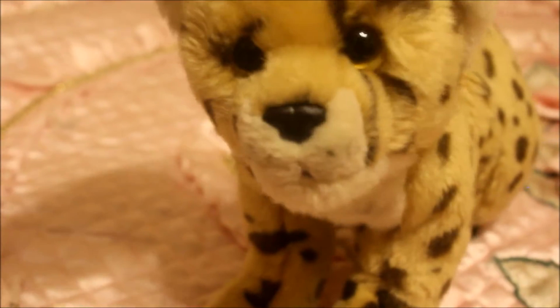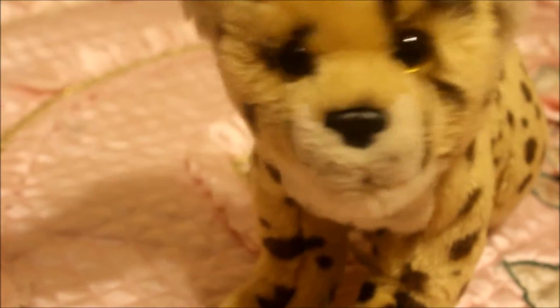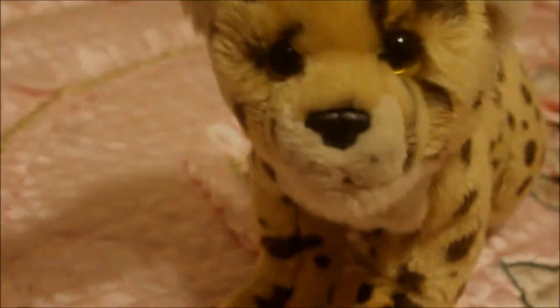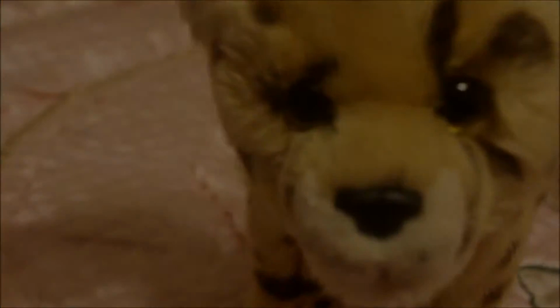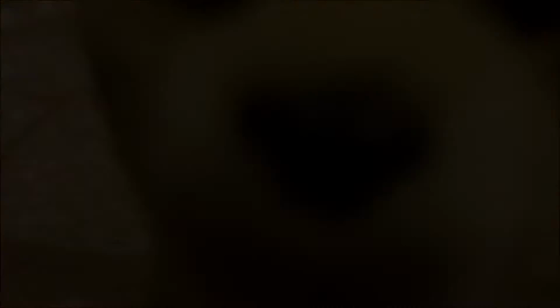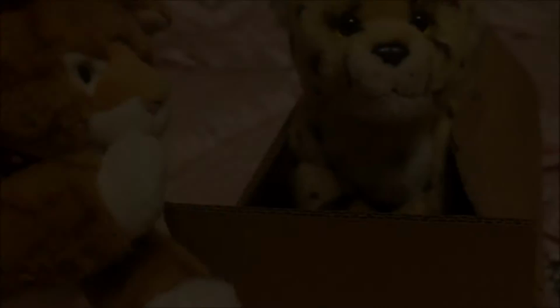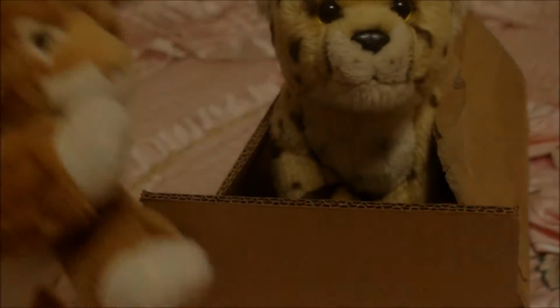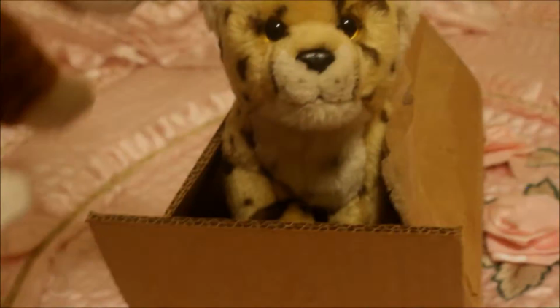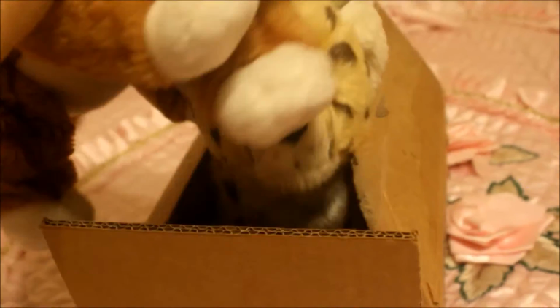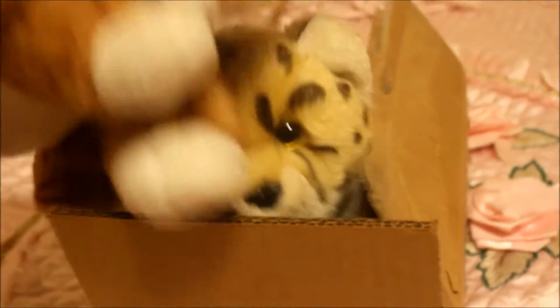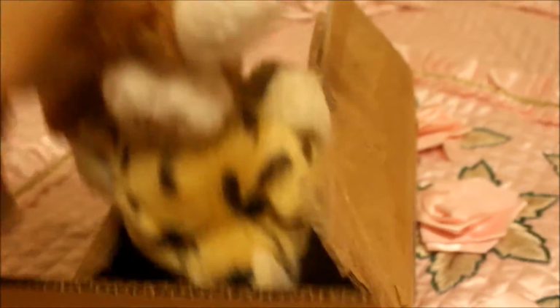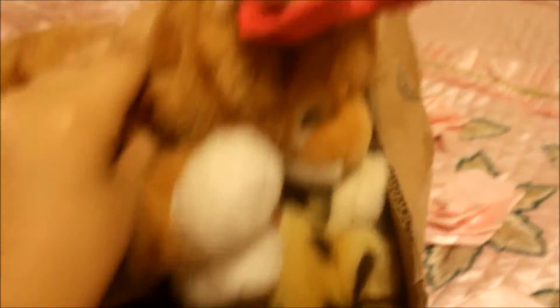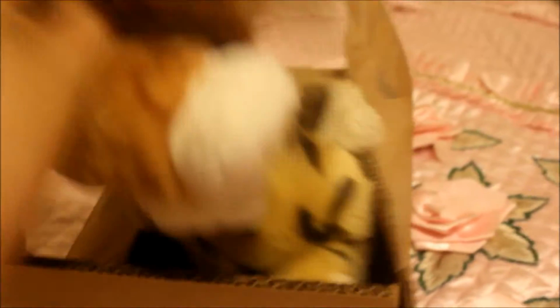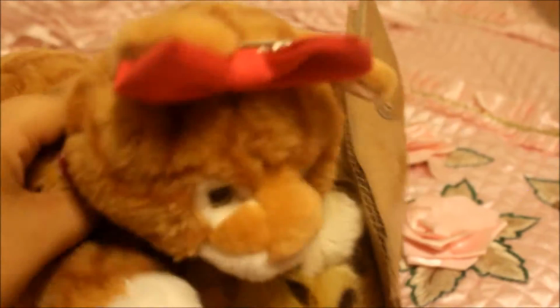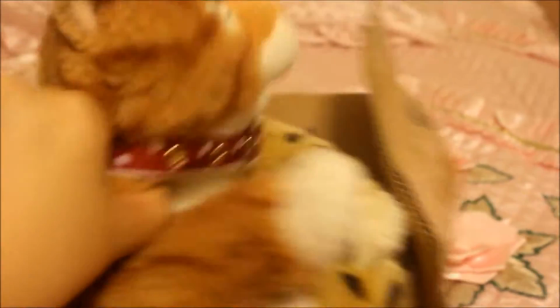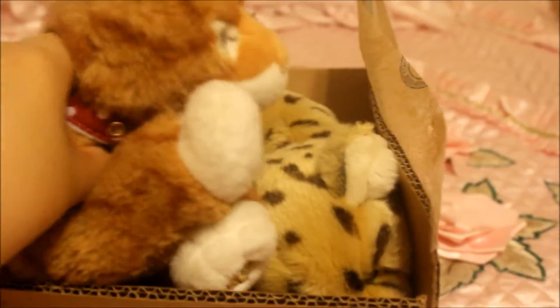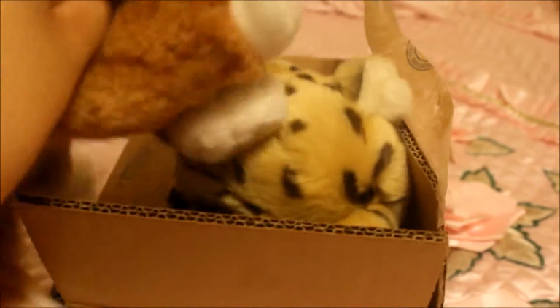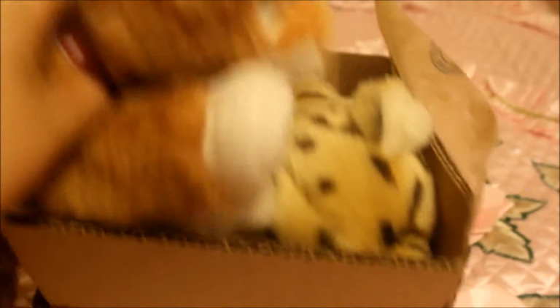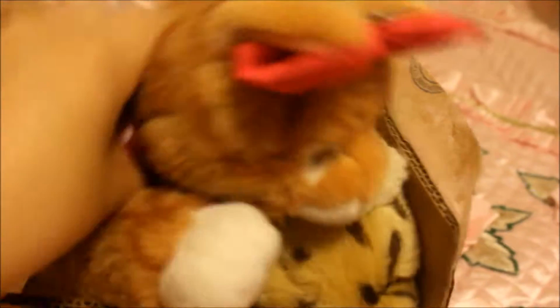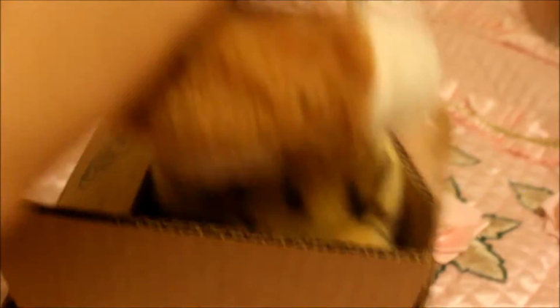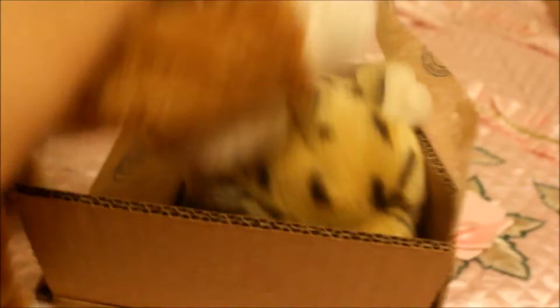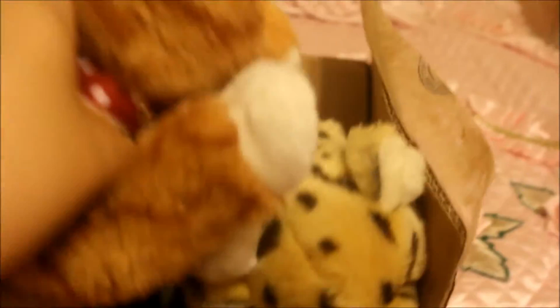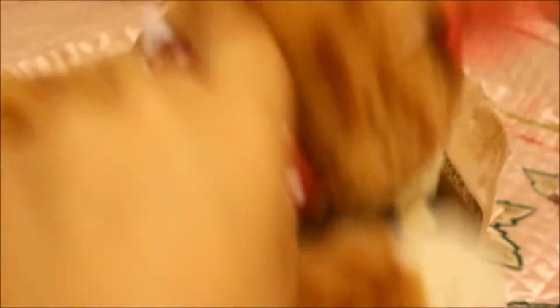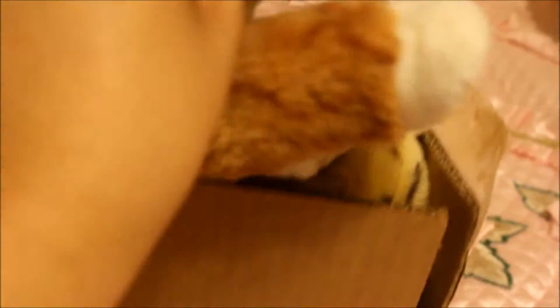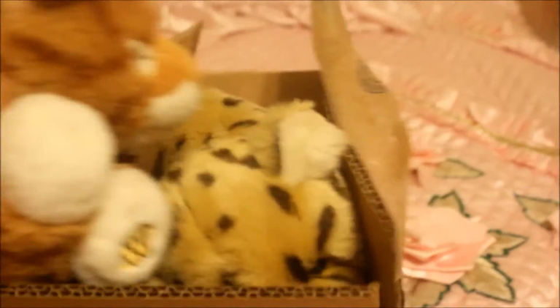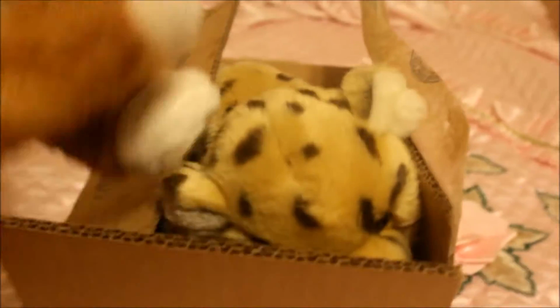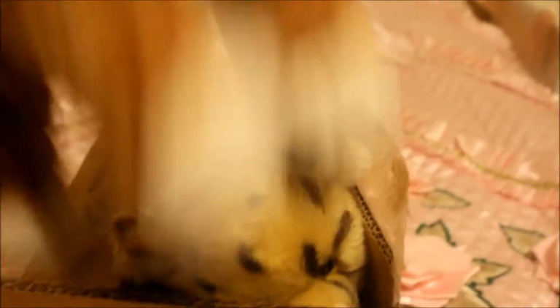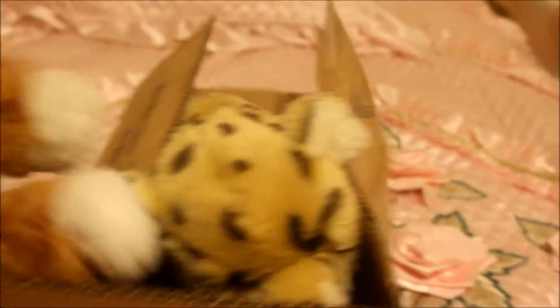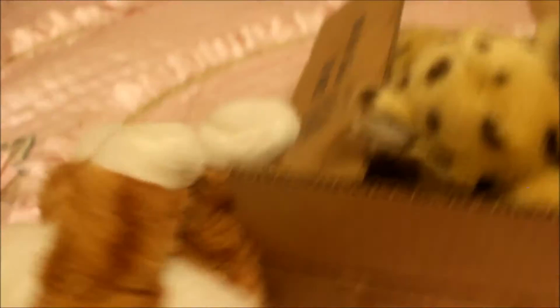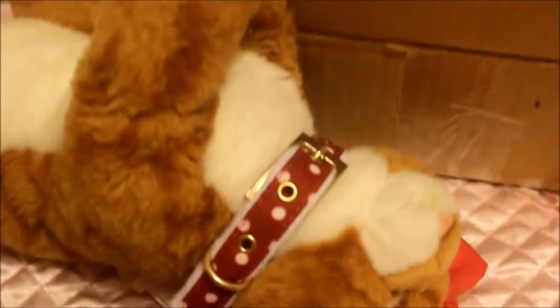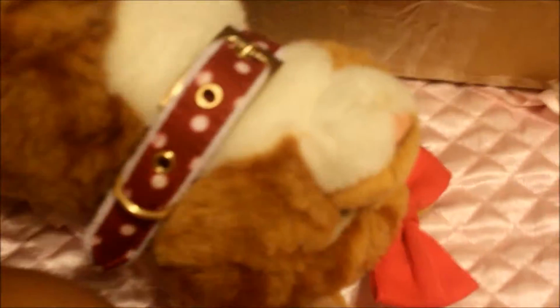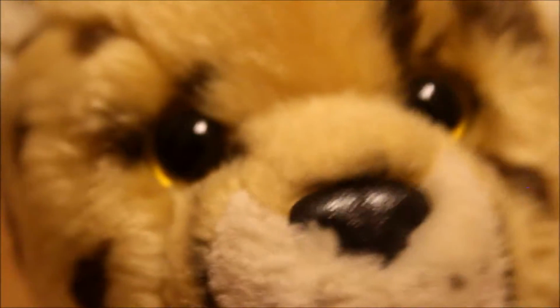Hey, you get back in the box — we need to film a video! Okay, hopefully I'm not damaging you, but we've got to film. Look into the camera — wow, his face is so cute!